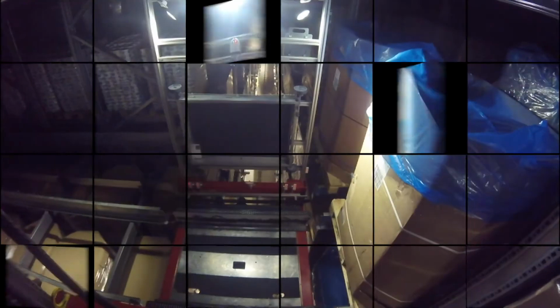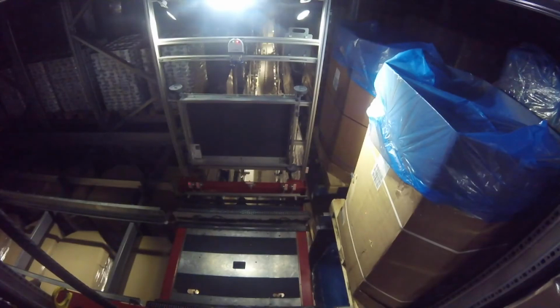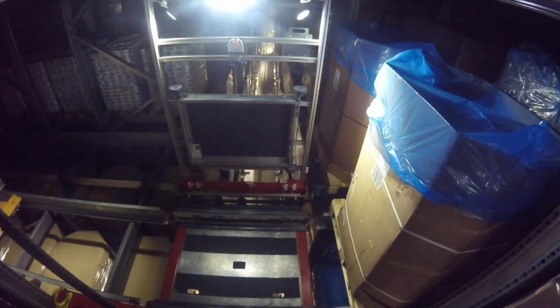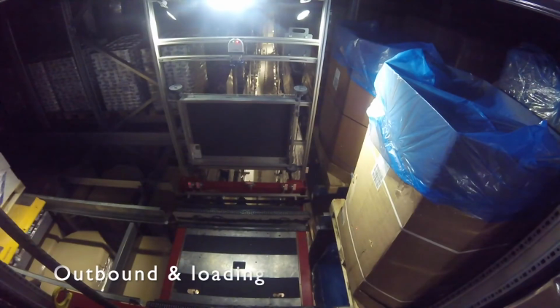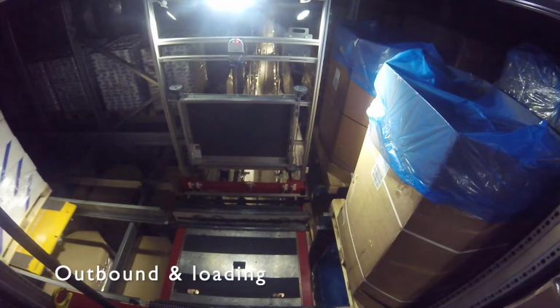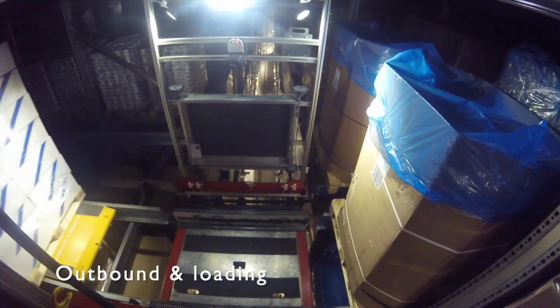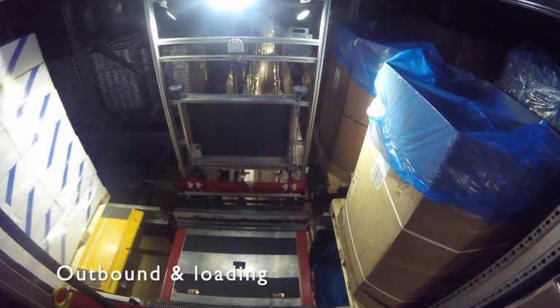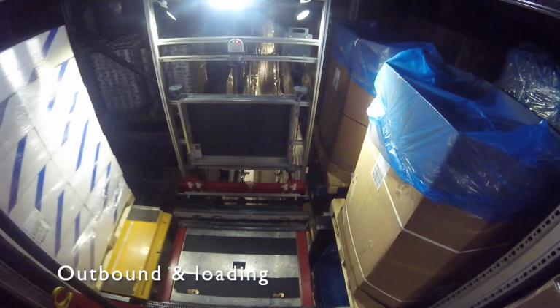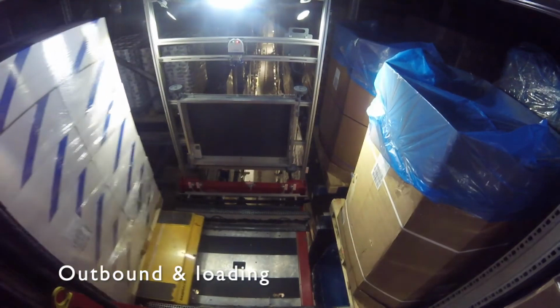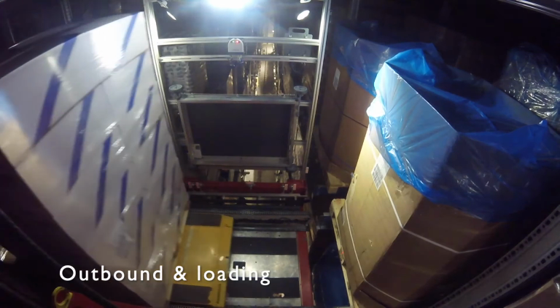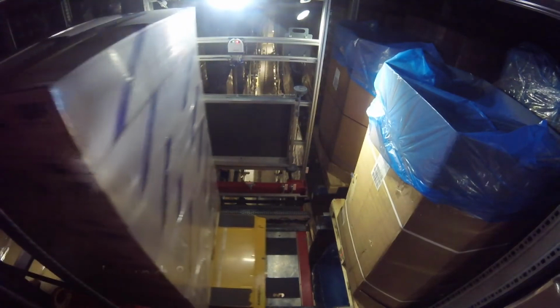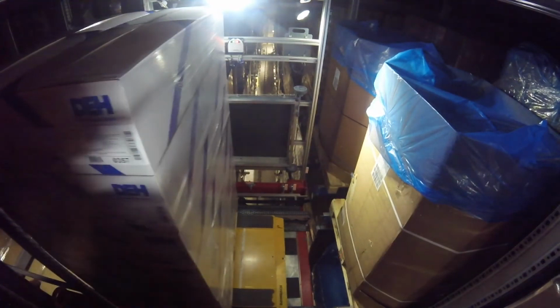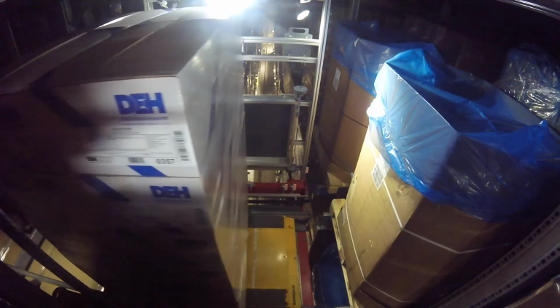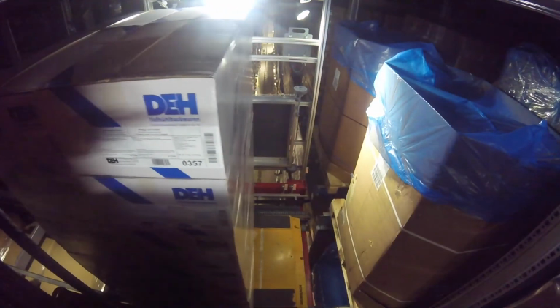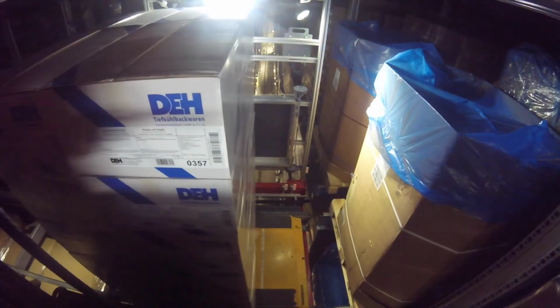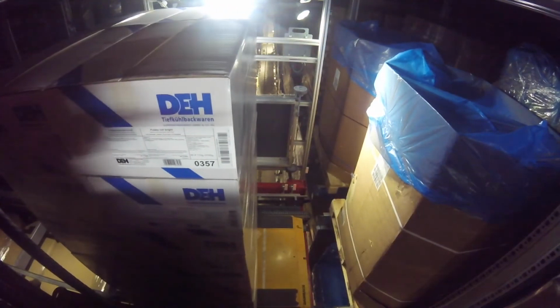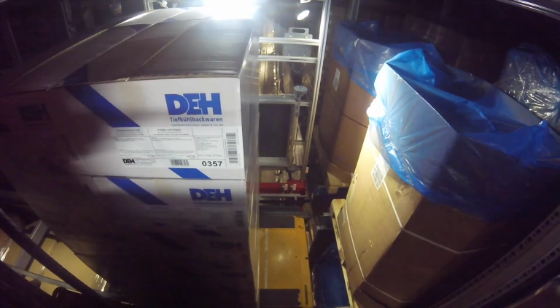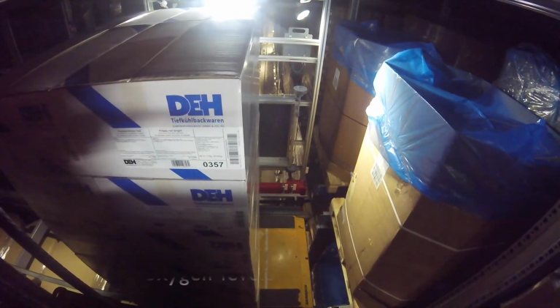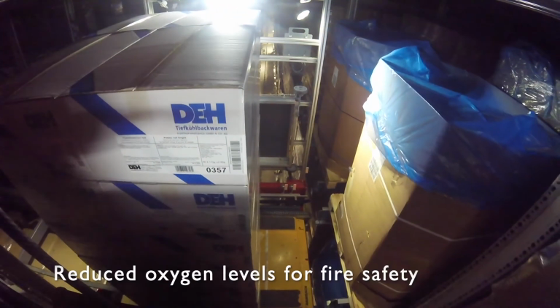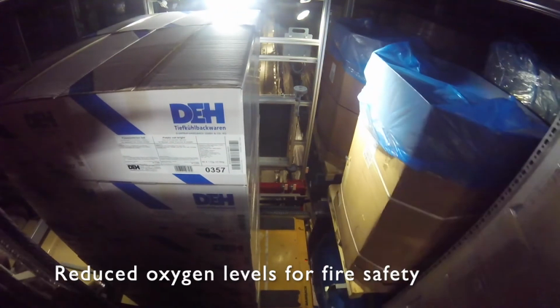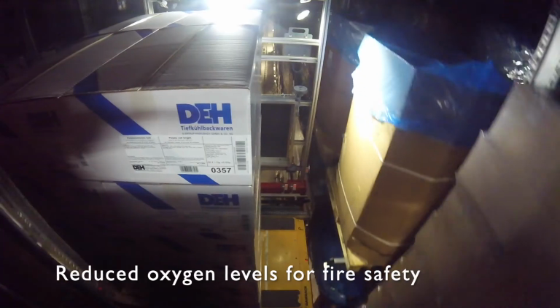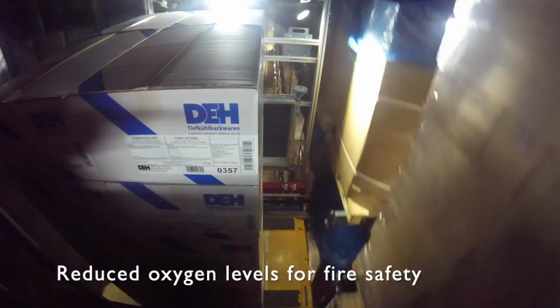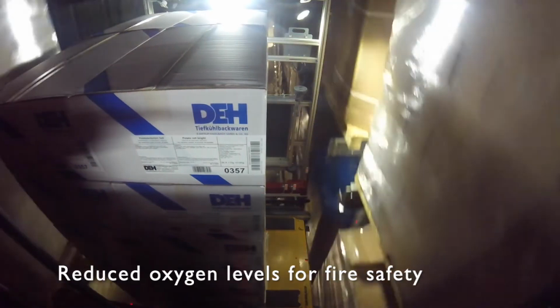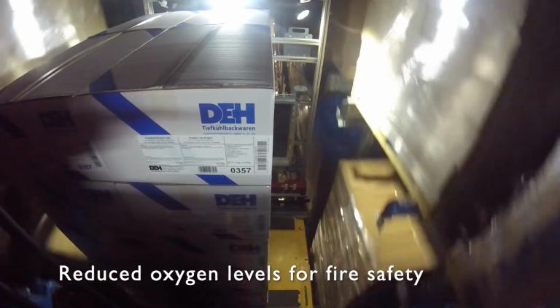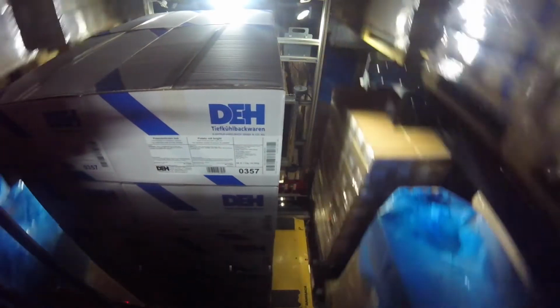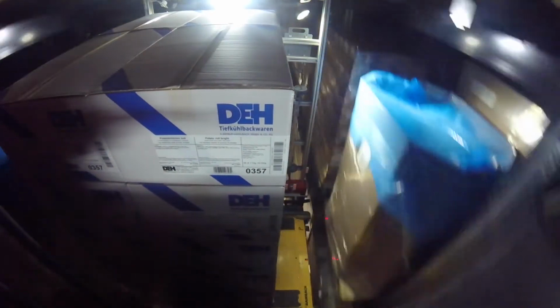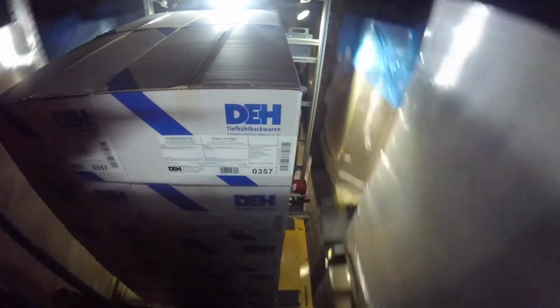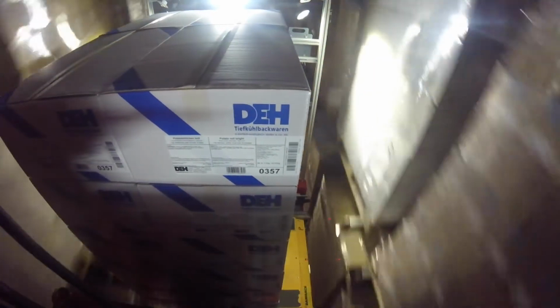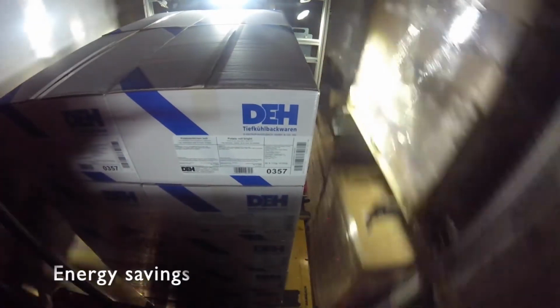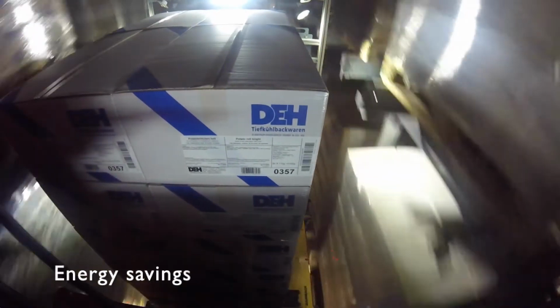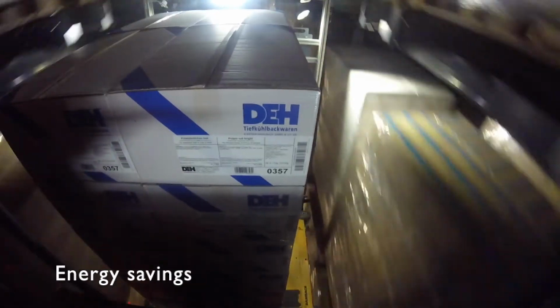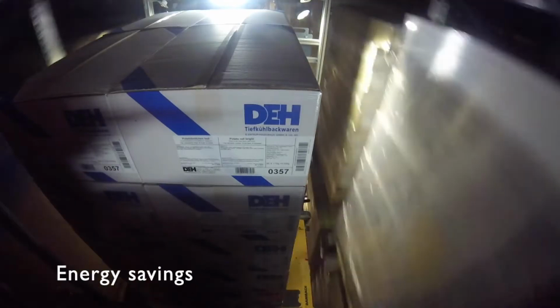A stacker crane arrives at a pallet position to pick up a pallet and take it to a conveyor. The high bay has reduced oxygen levels for fire safety and is kept dark for energy-saving purposes.